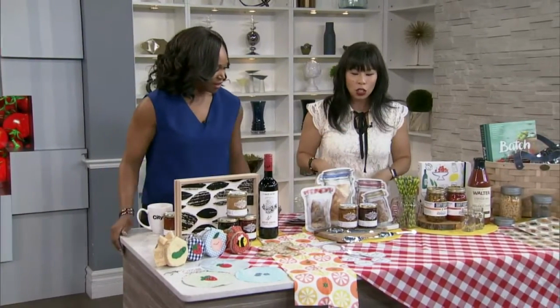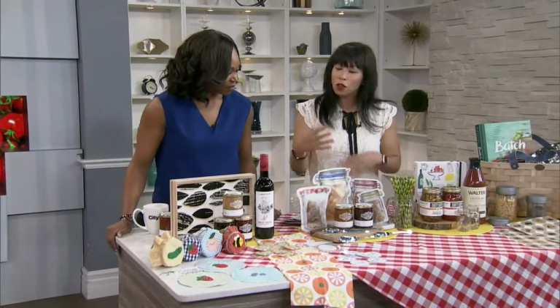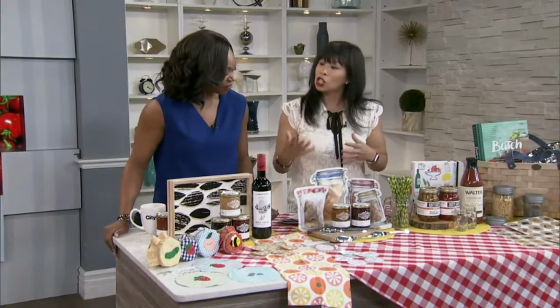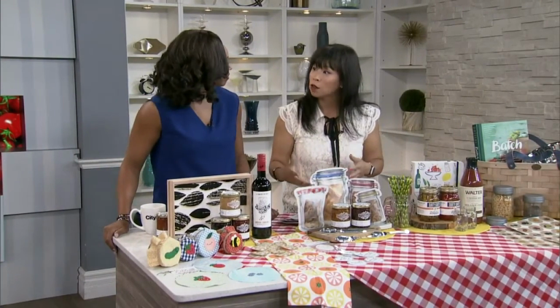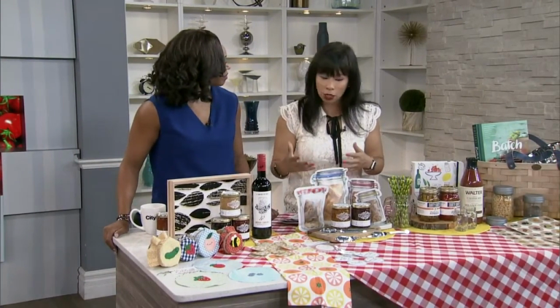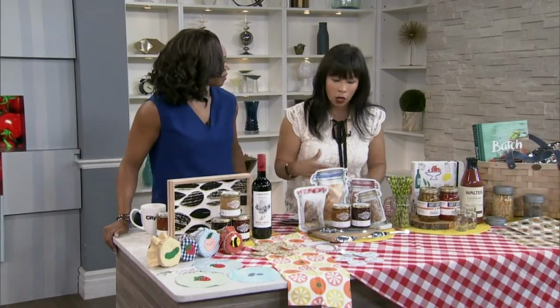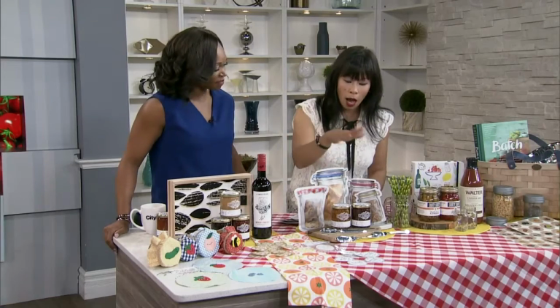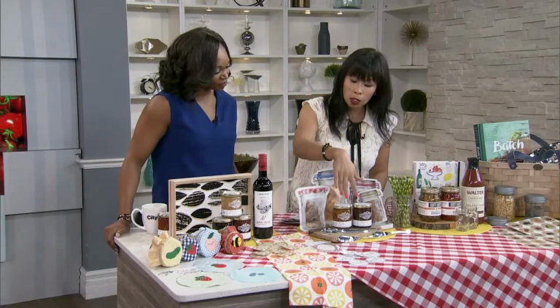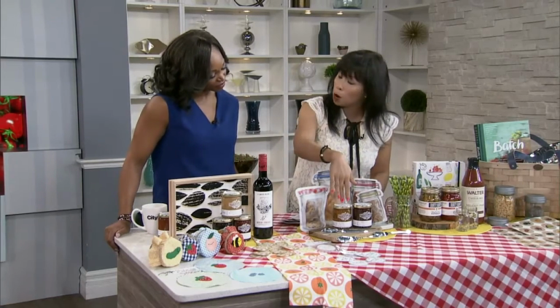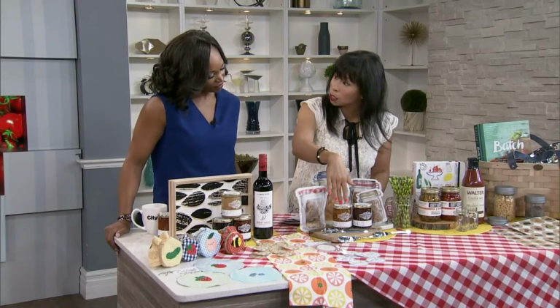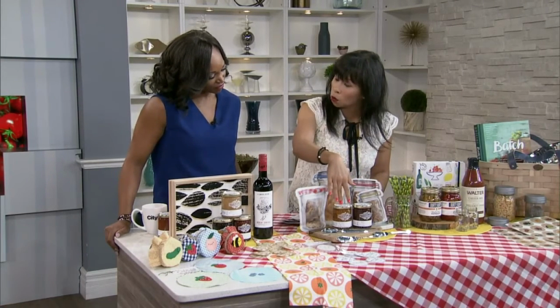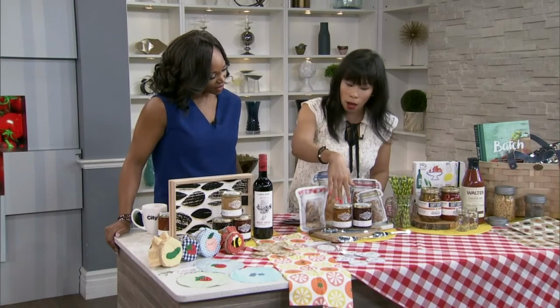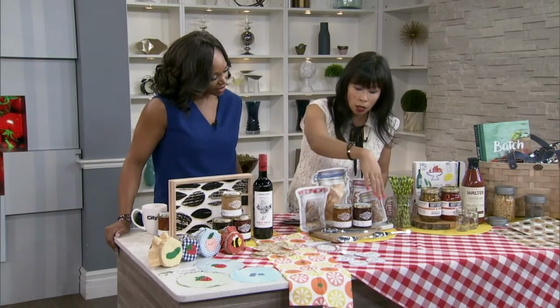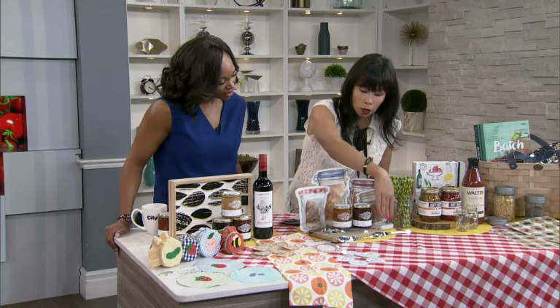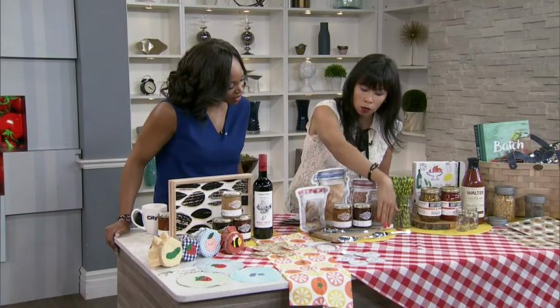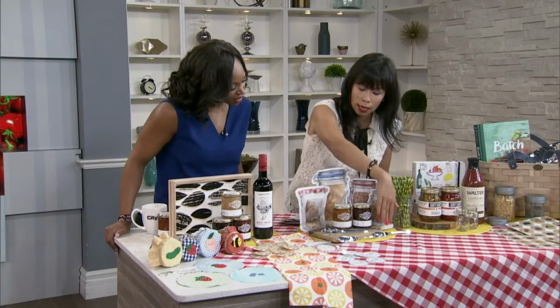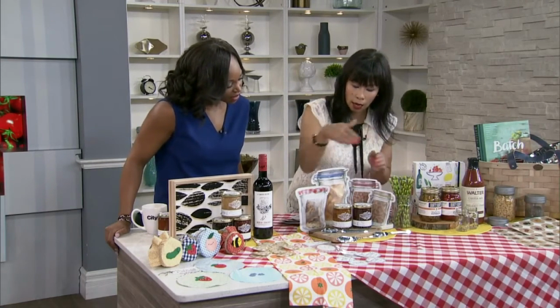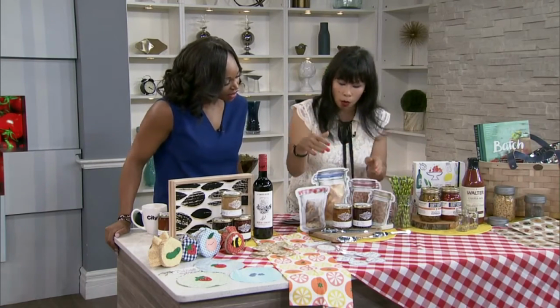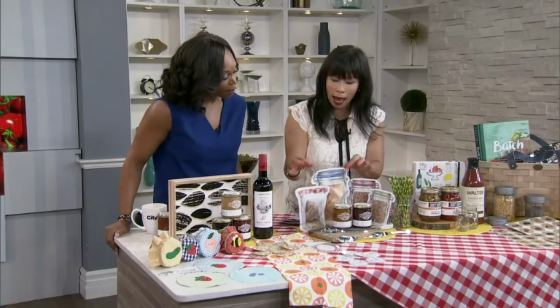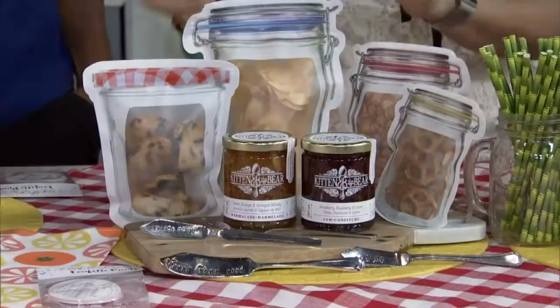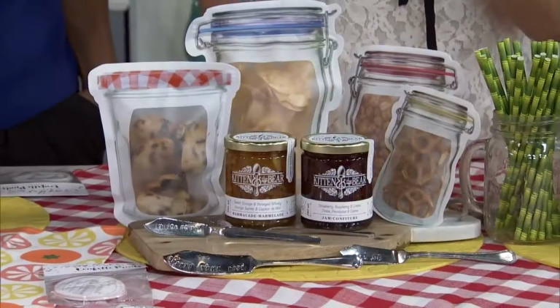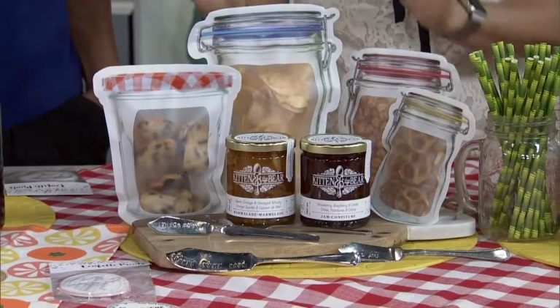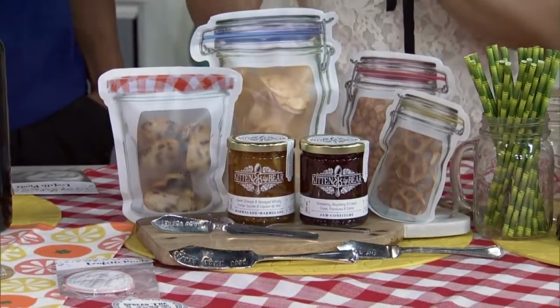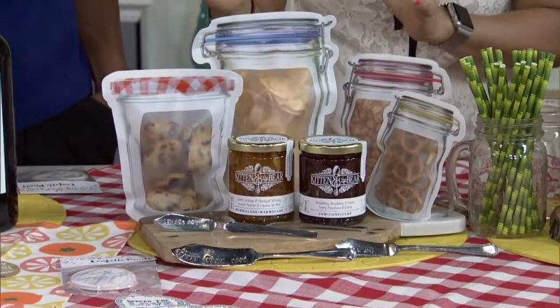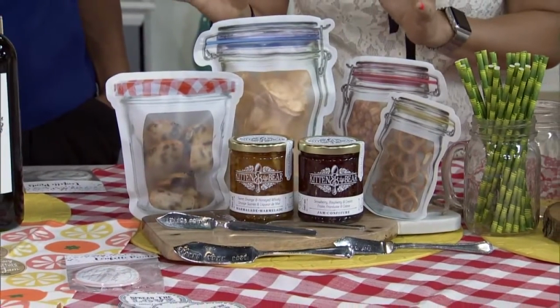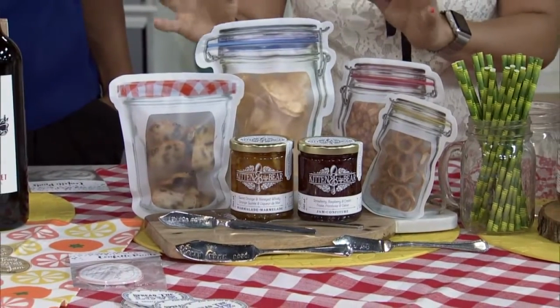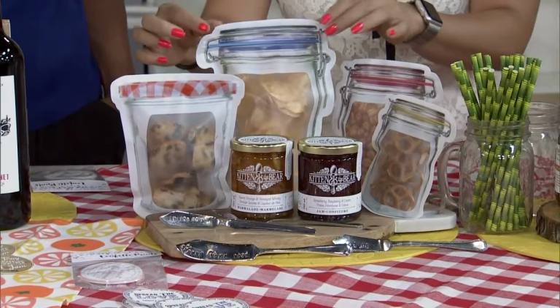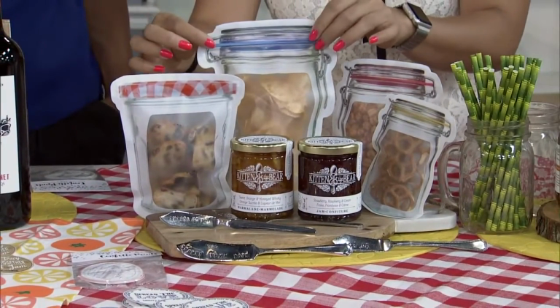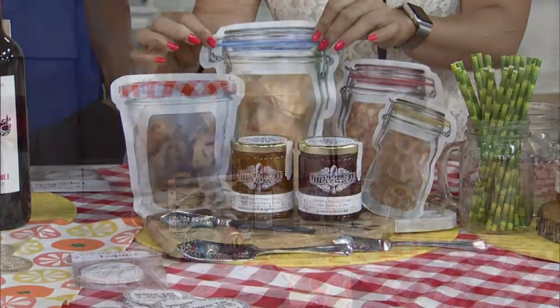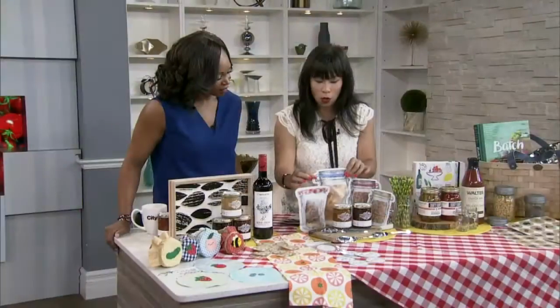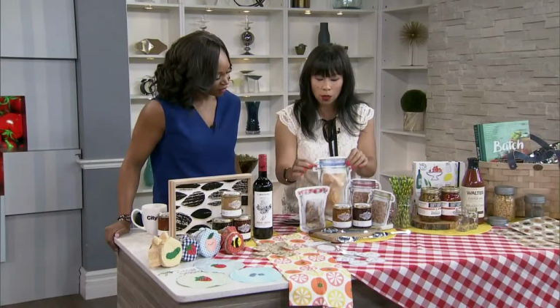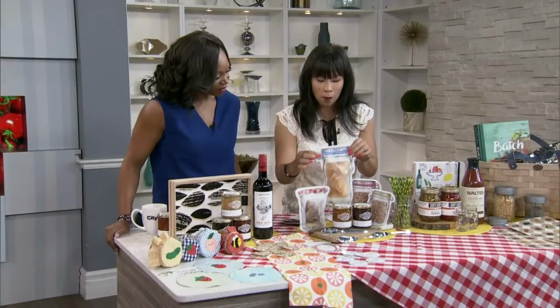For the cheese lover and the entertainer, some marmalades go really well, and then also a really nice cutting board, some crackers and little accessories for your cheese board.